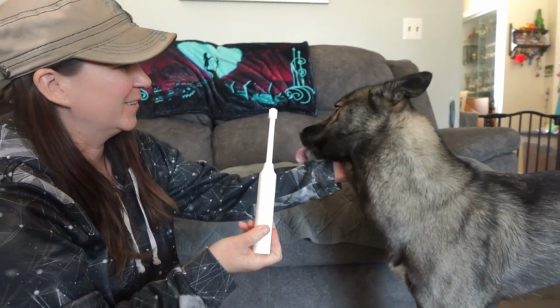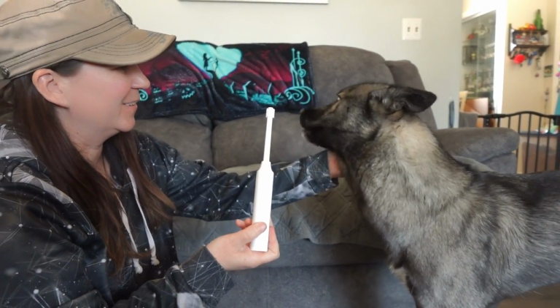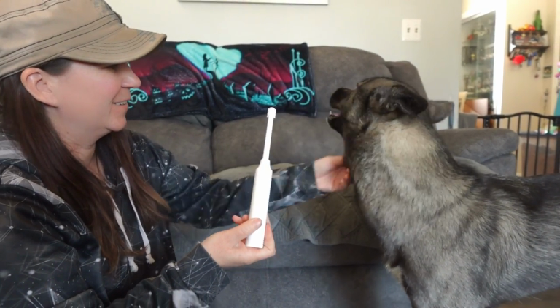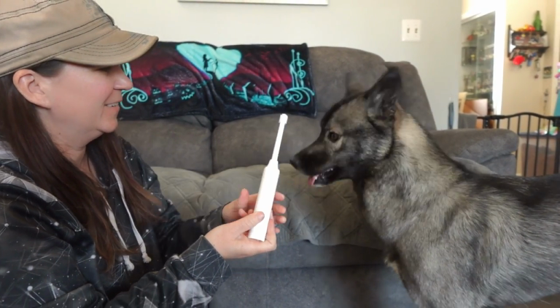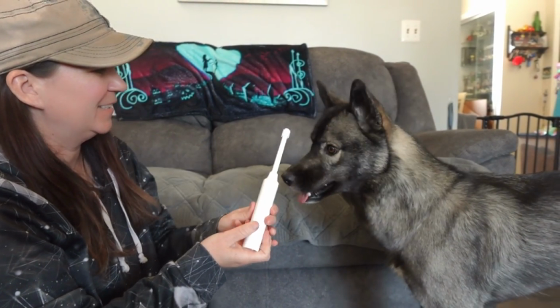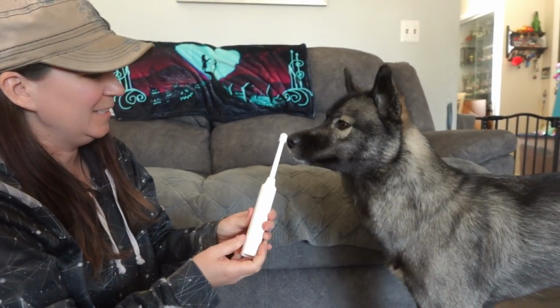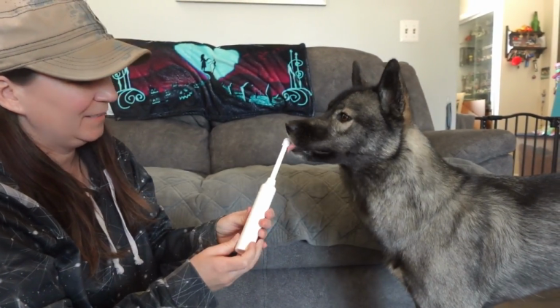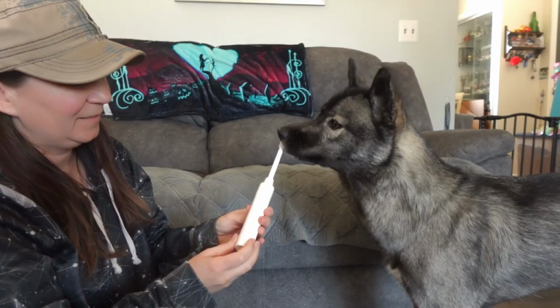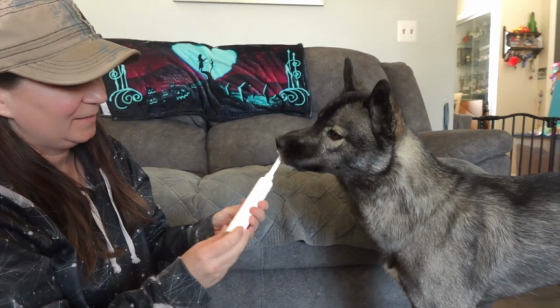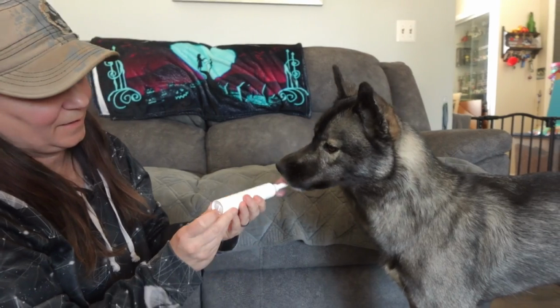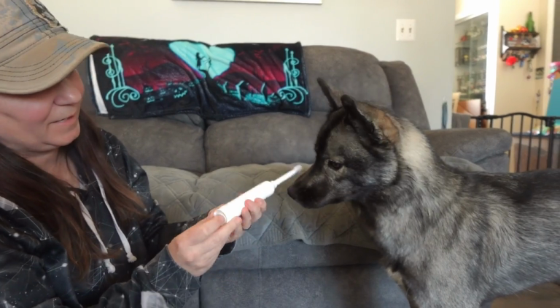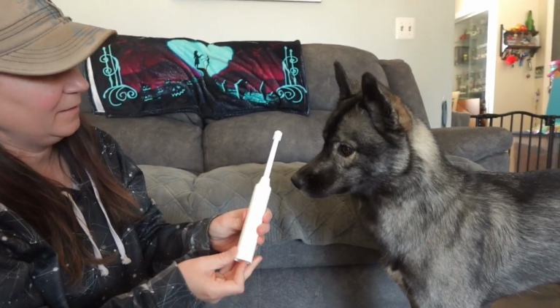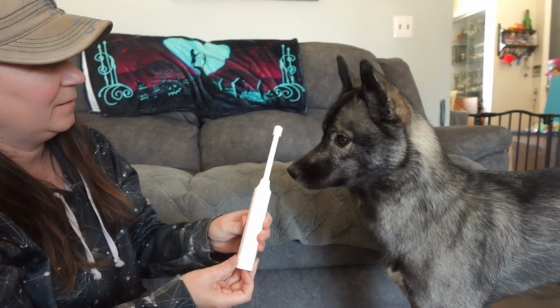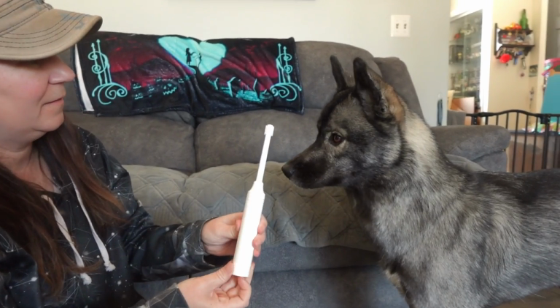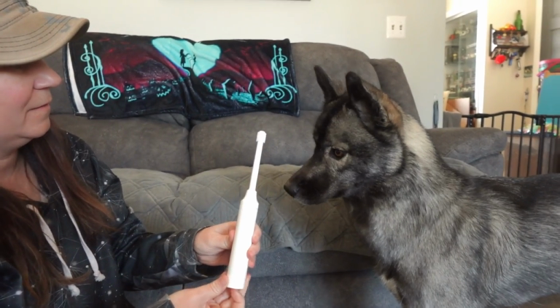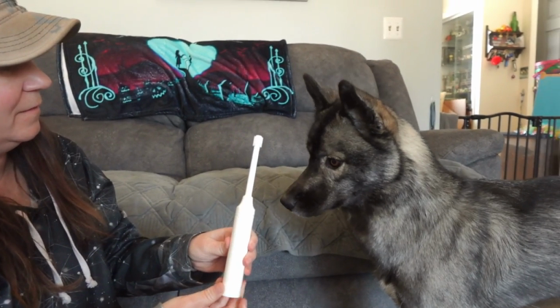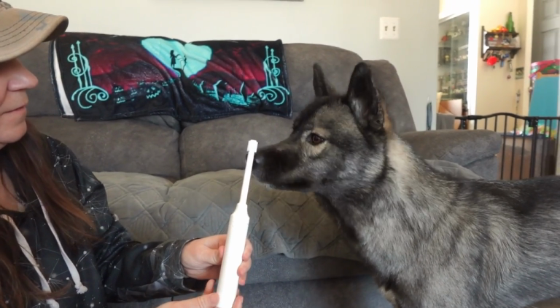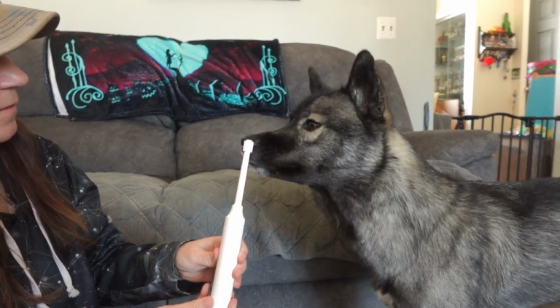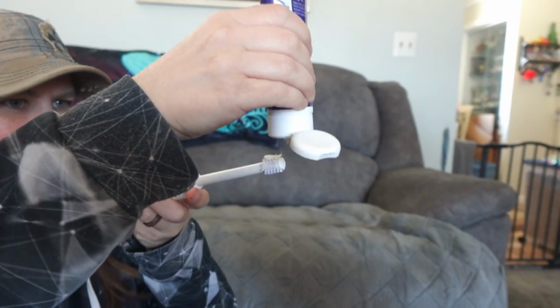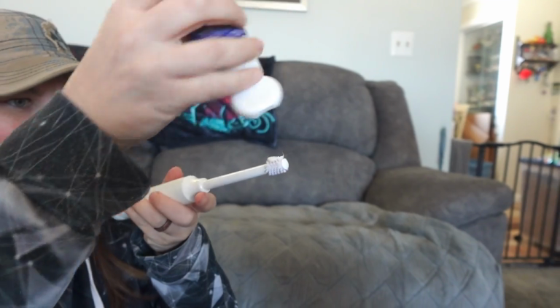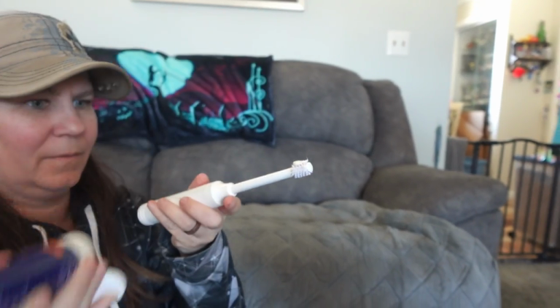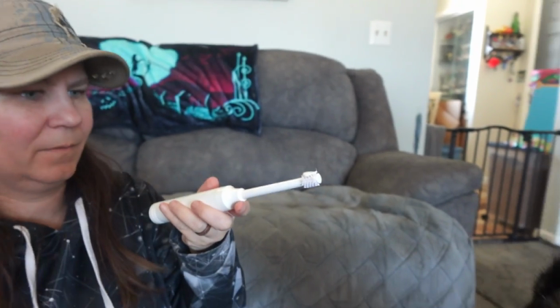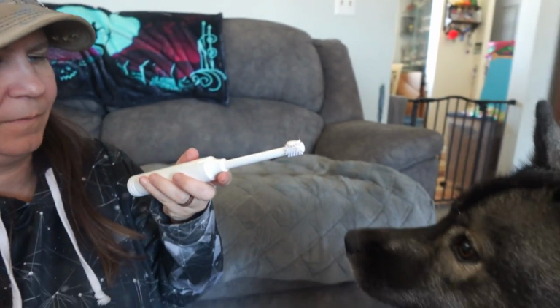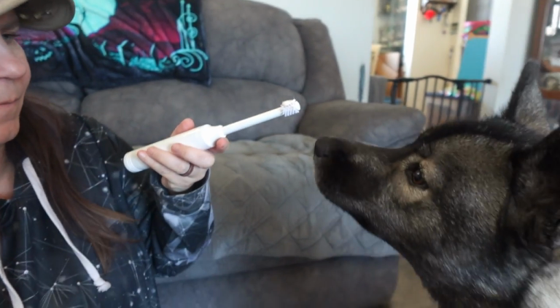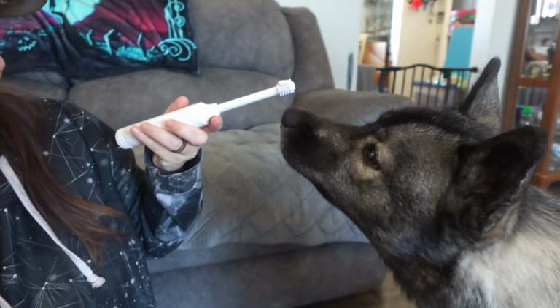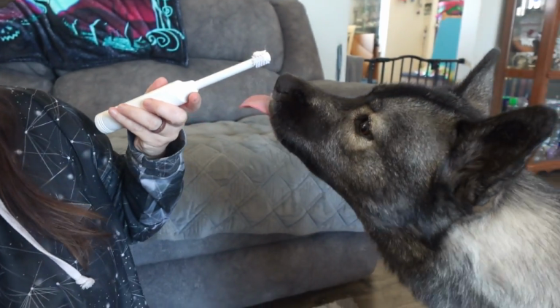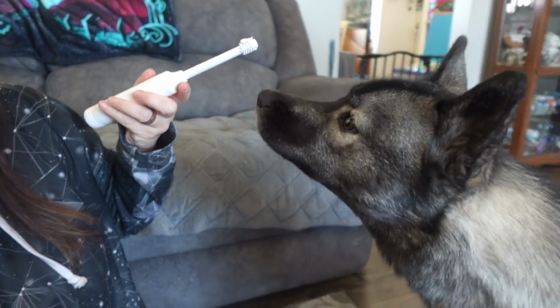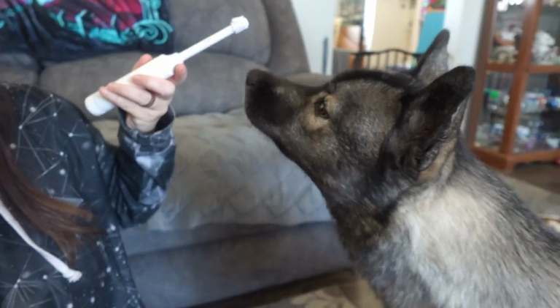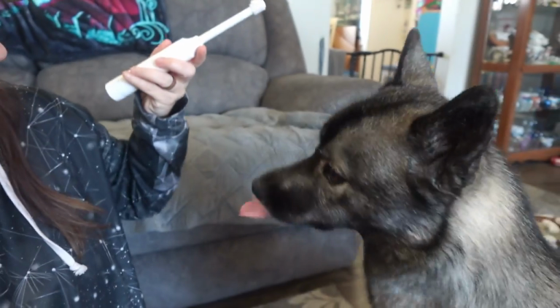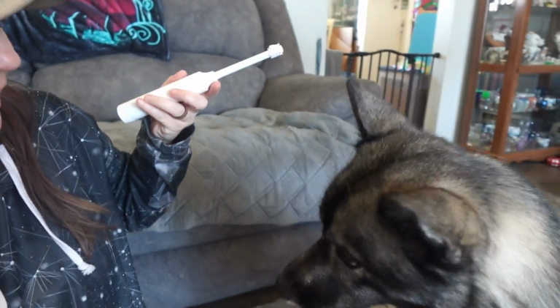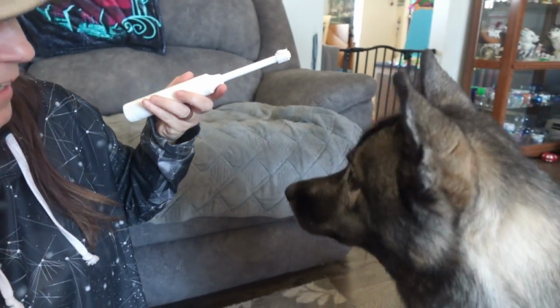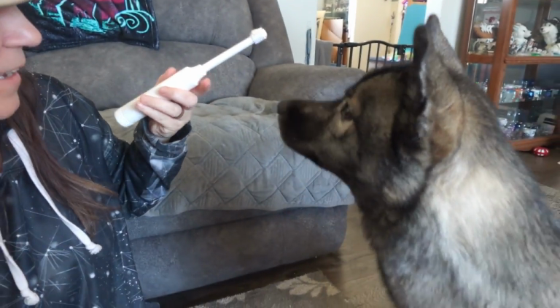I love how the head of this toothbrush rotates and spins around. It's almost like polishing their teeth. It's great for helping to massage your dog's gums as well.